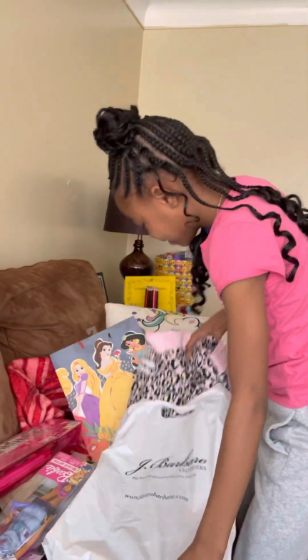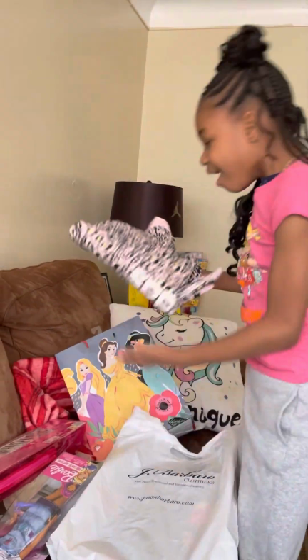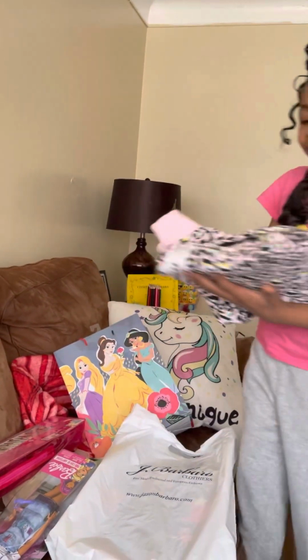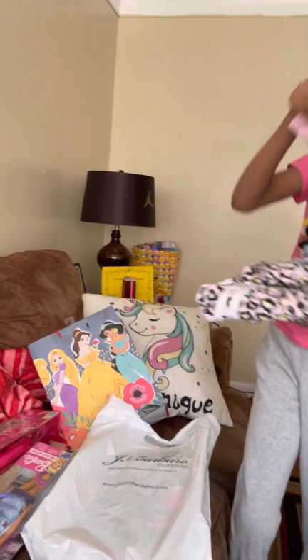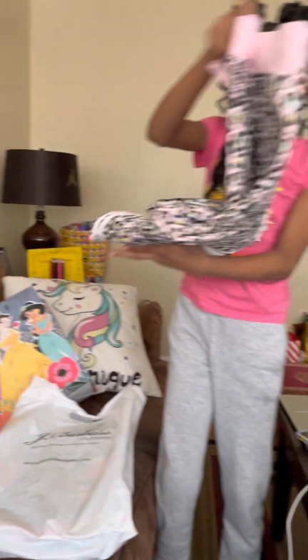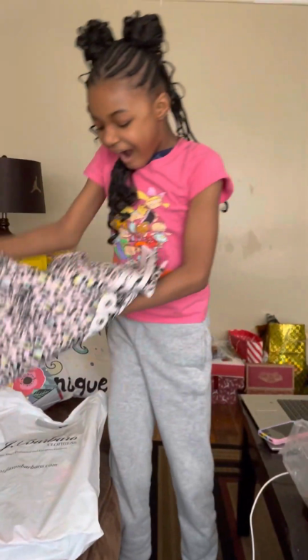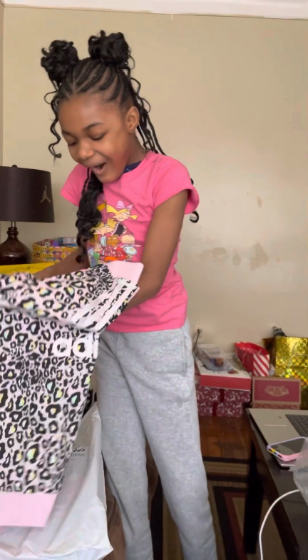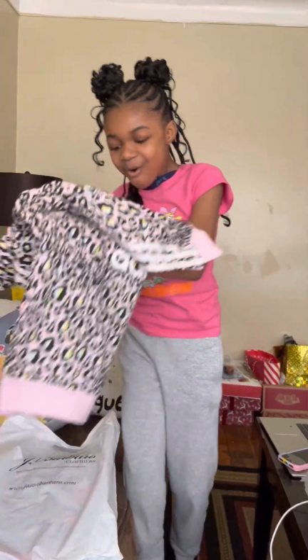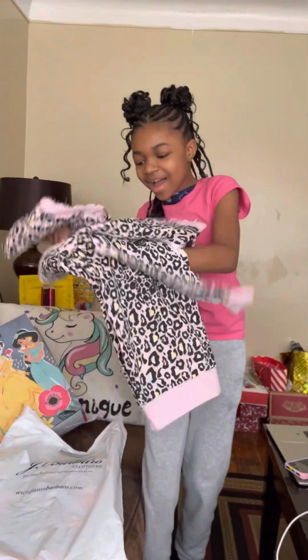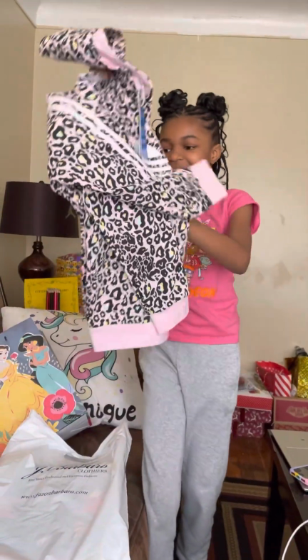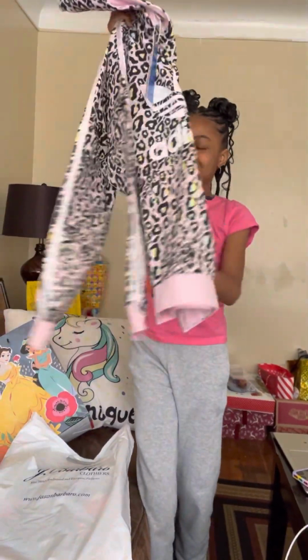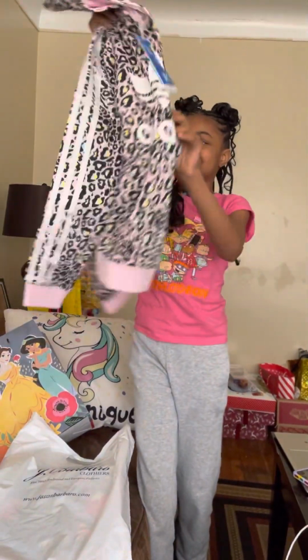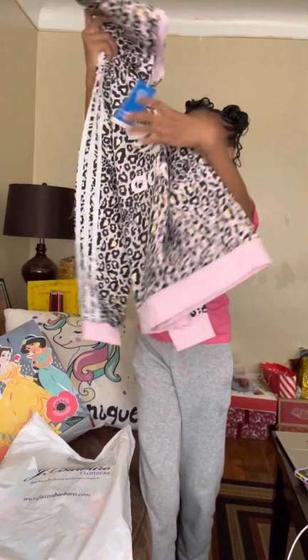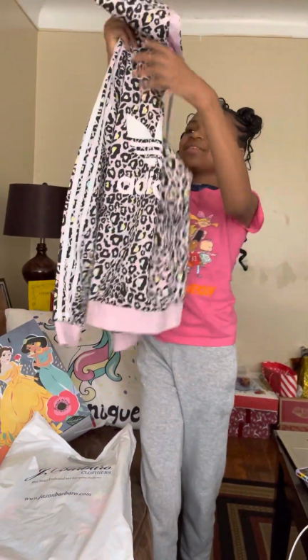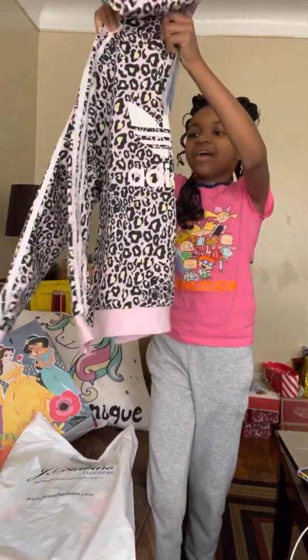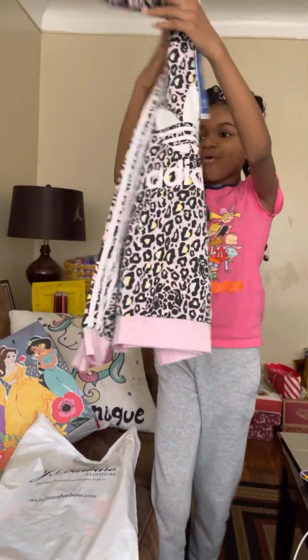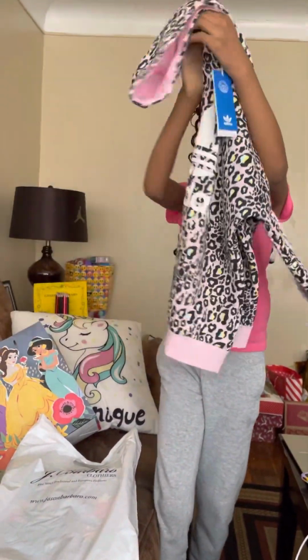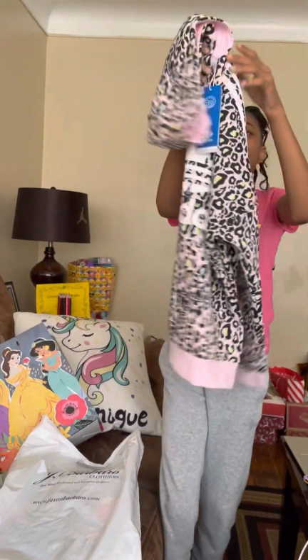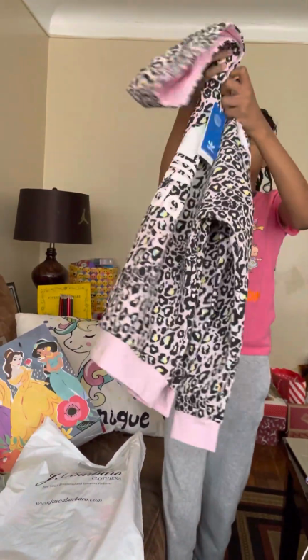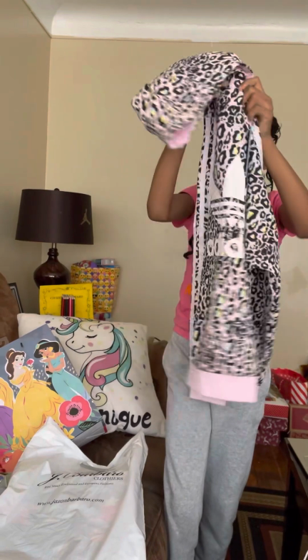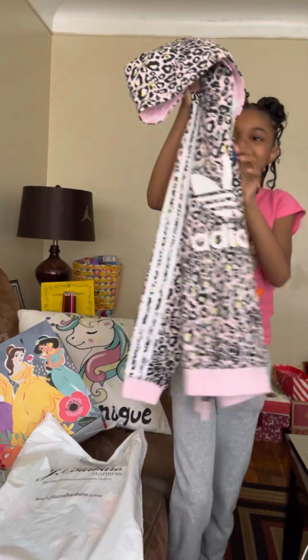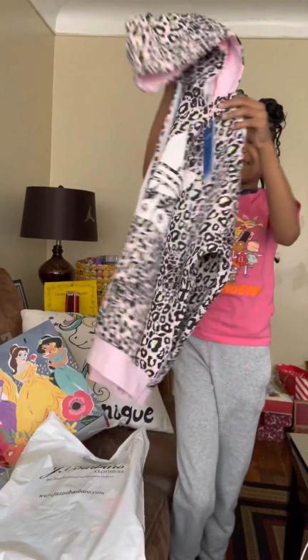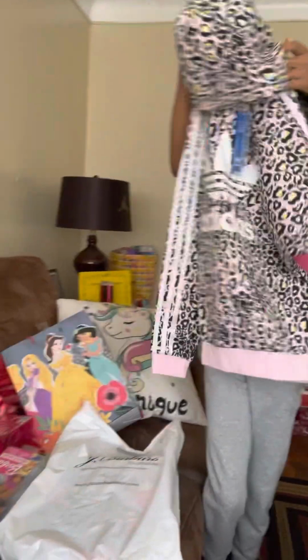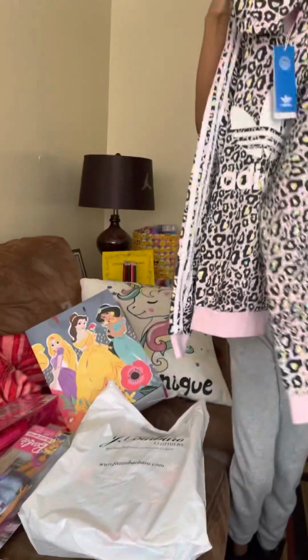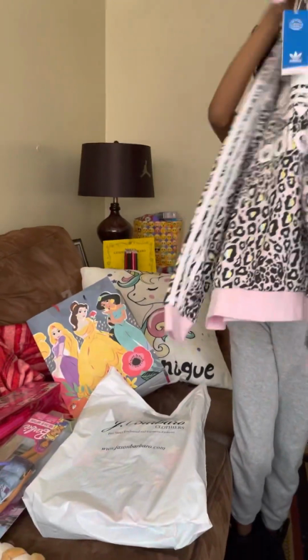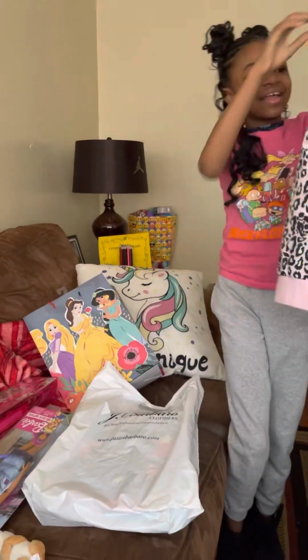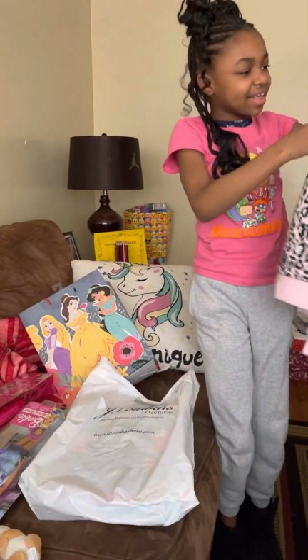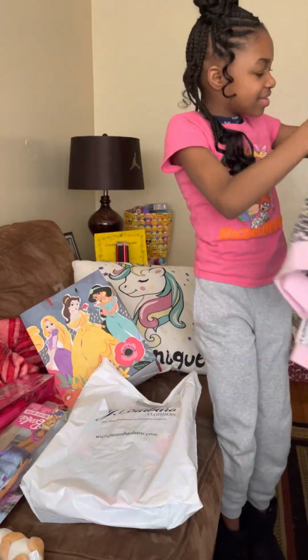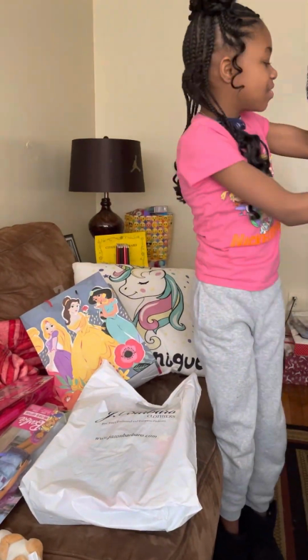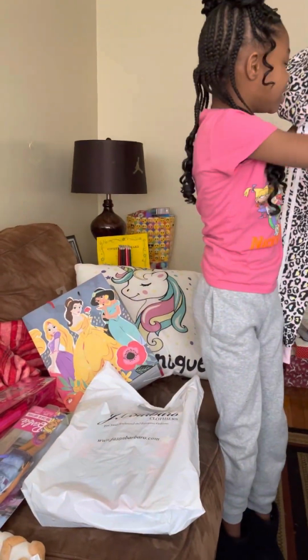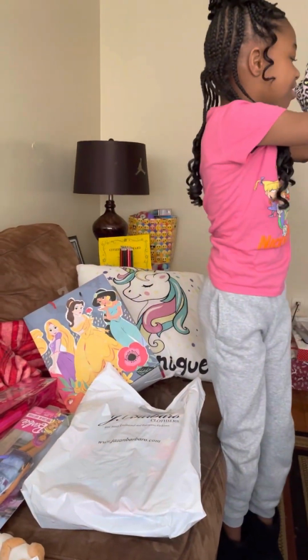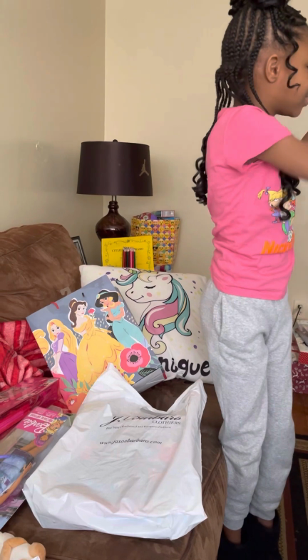Oh my god. I'm trying to open this up. Oh my god, this is so cool. Look at this — so cool. This is the cutest one.